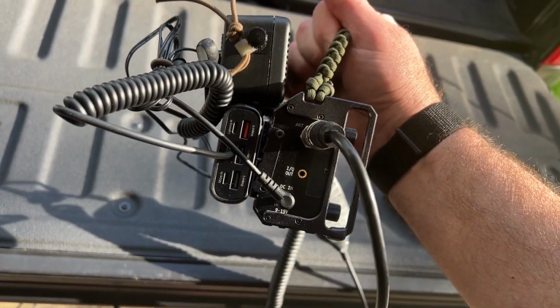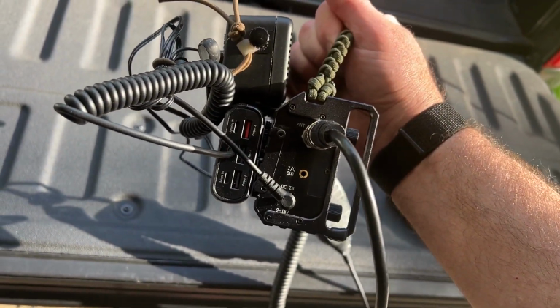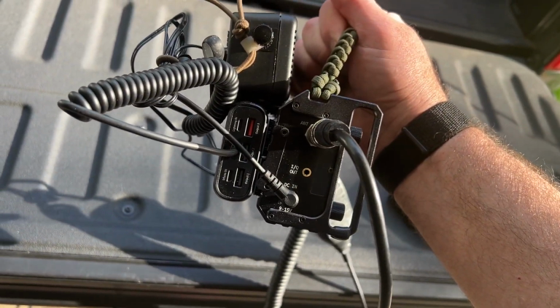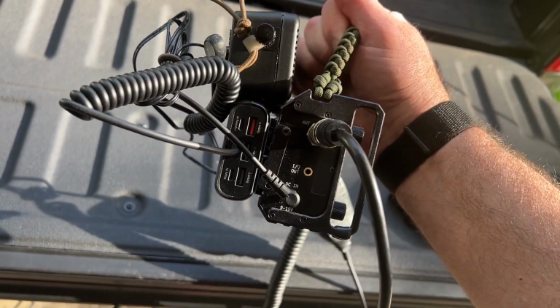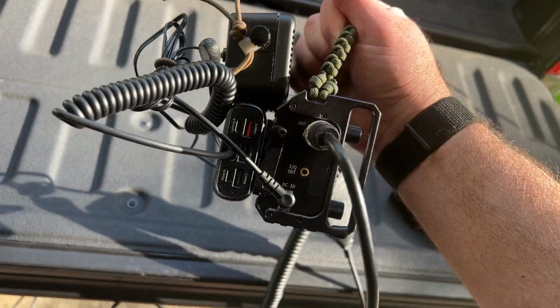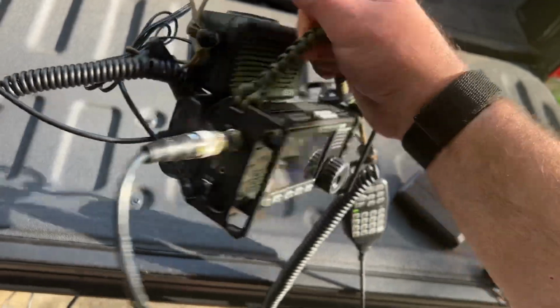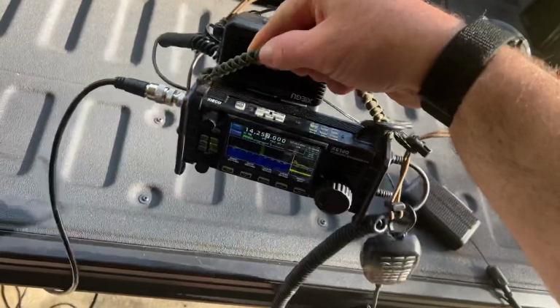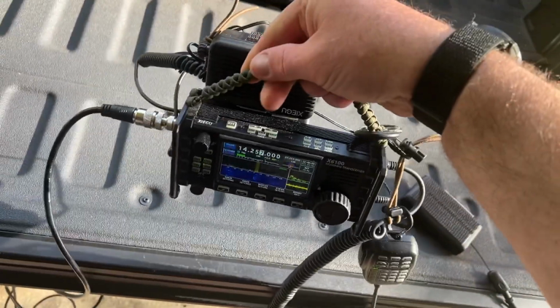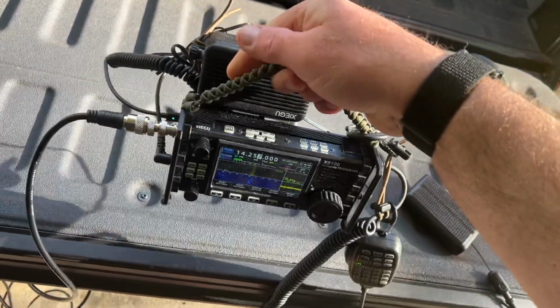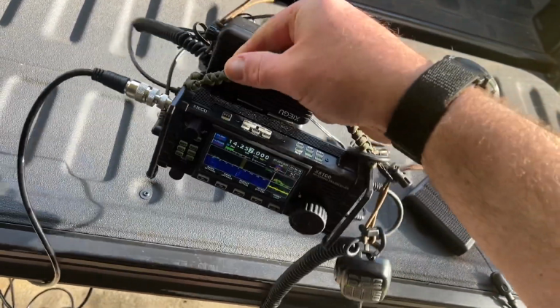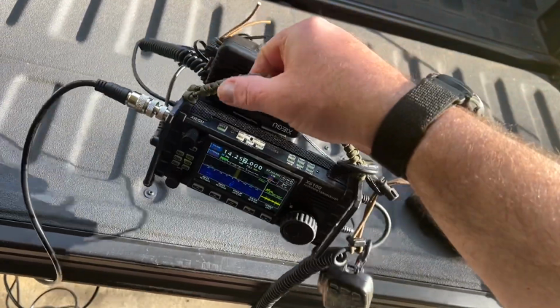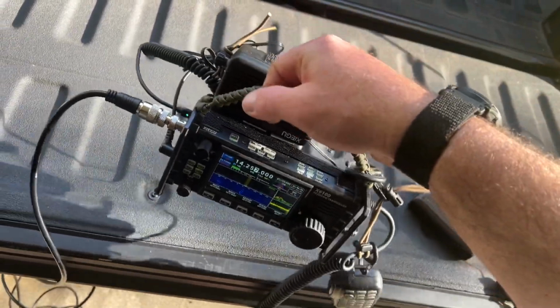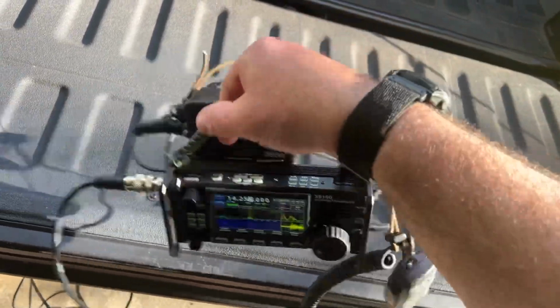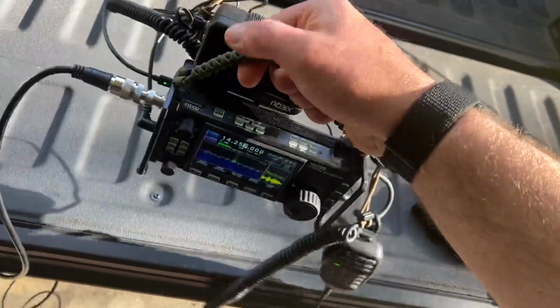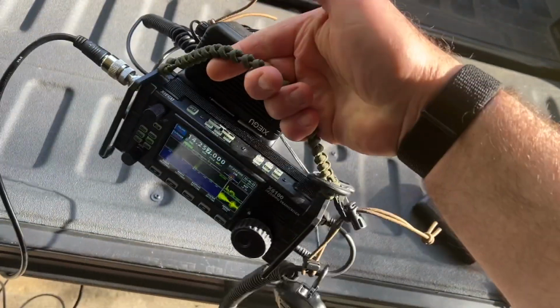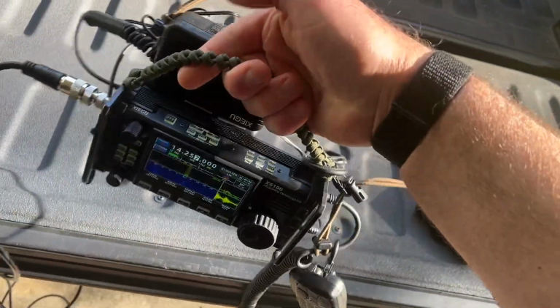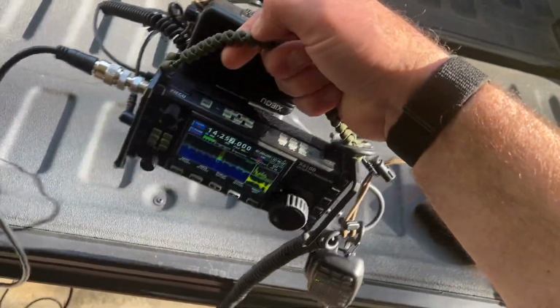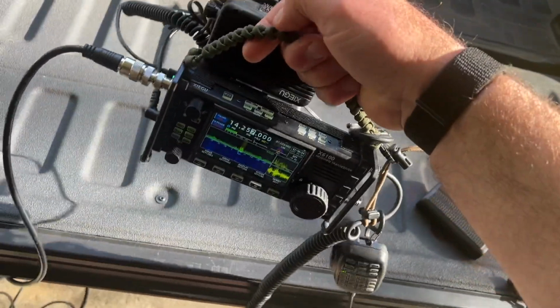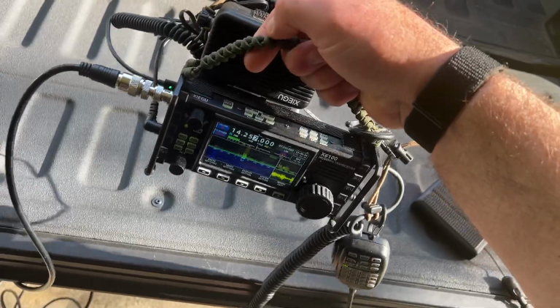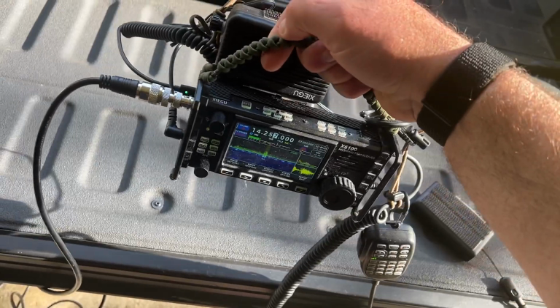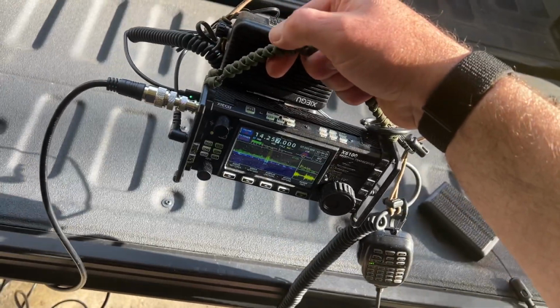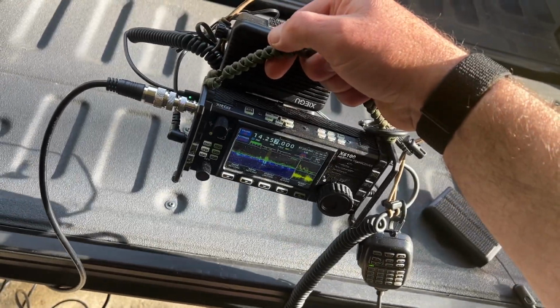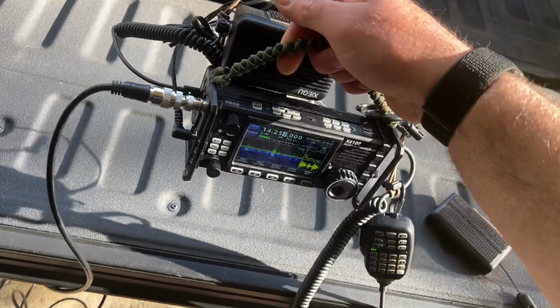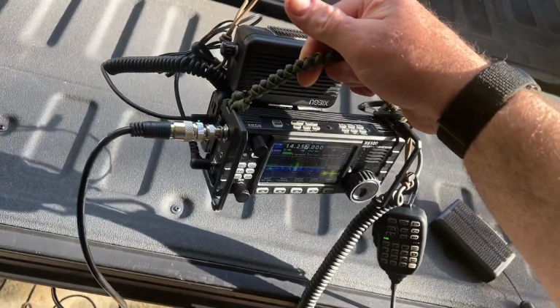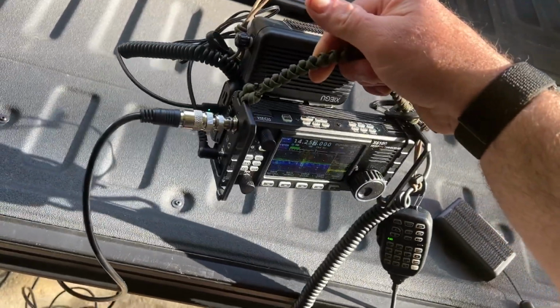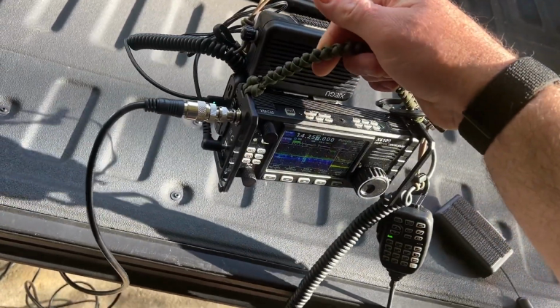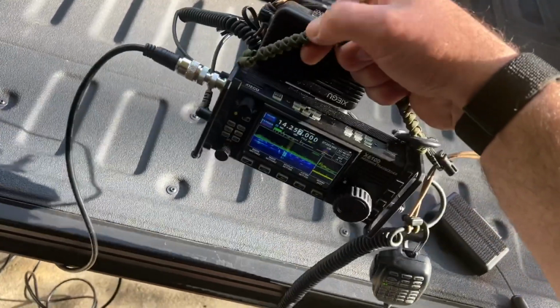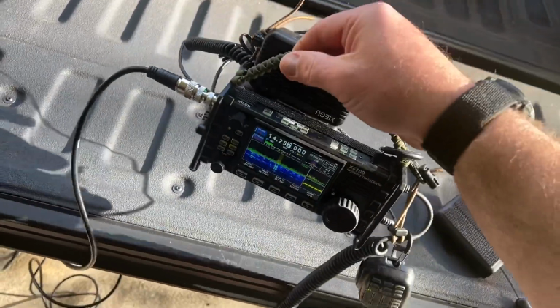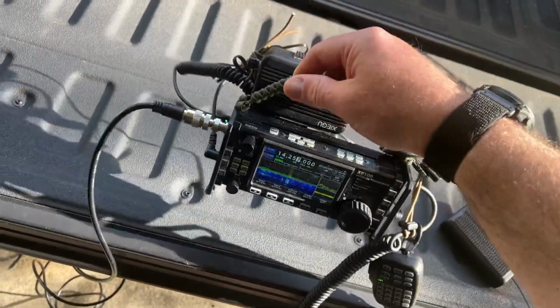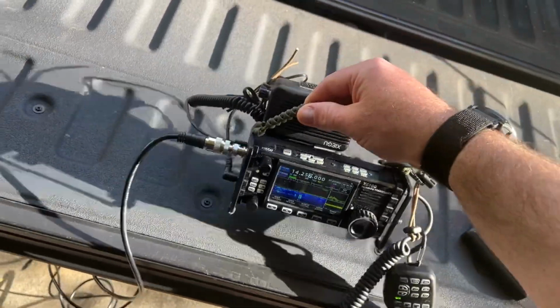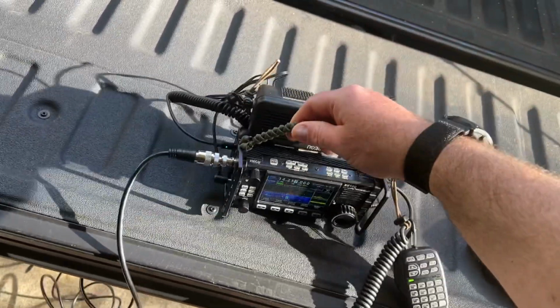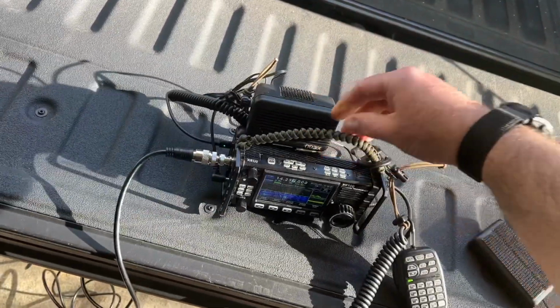It's an ugly mess, but it's totally functional. I carry it from the house, into the woods, into the field, into the truck, back into the house again.